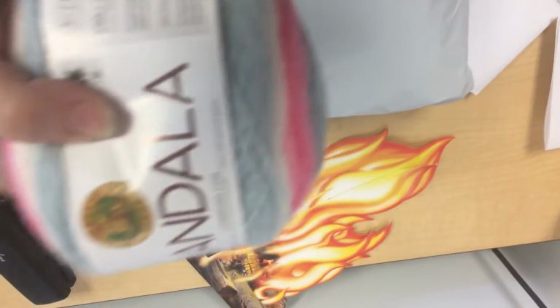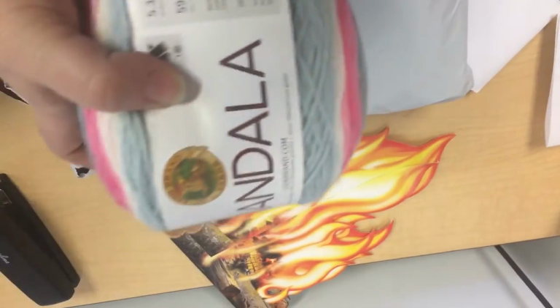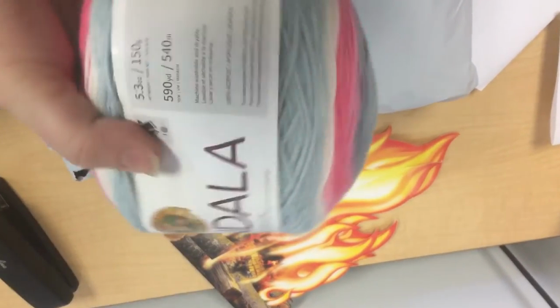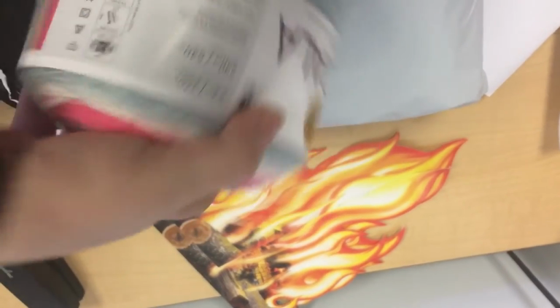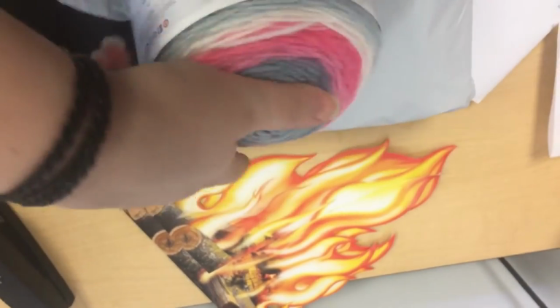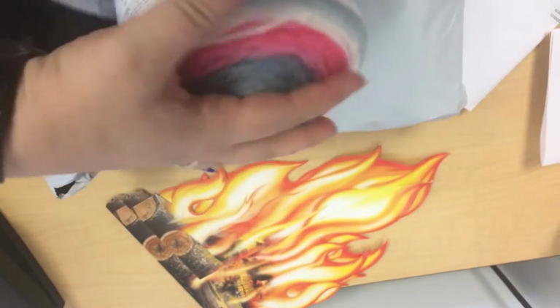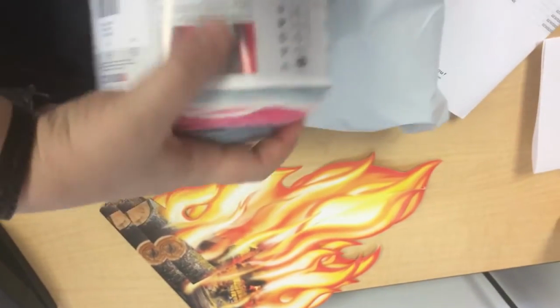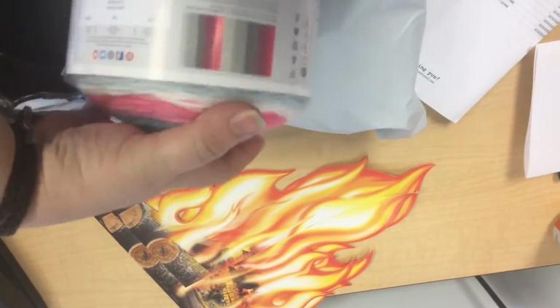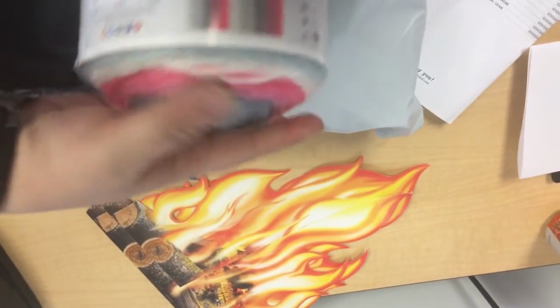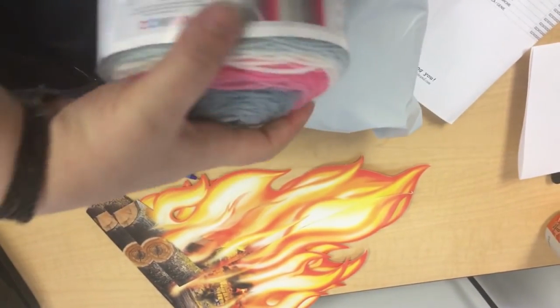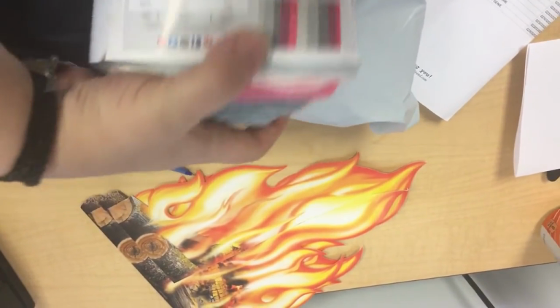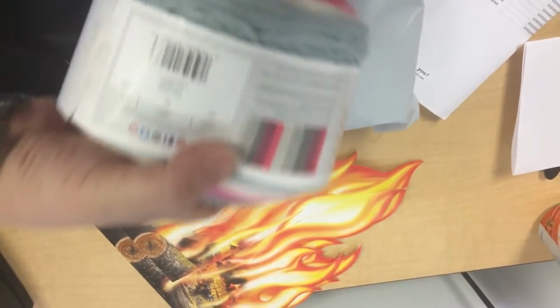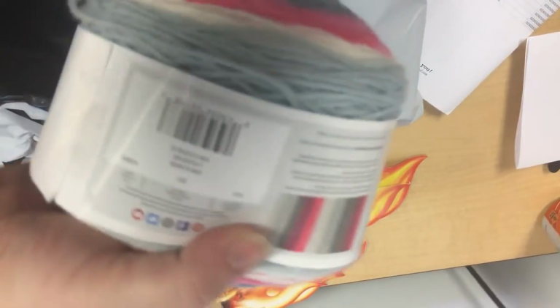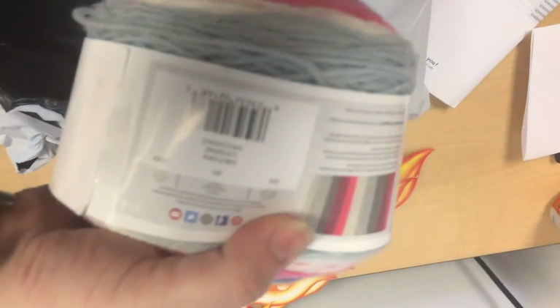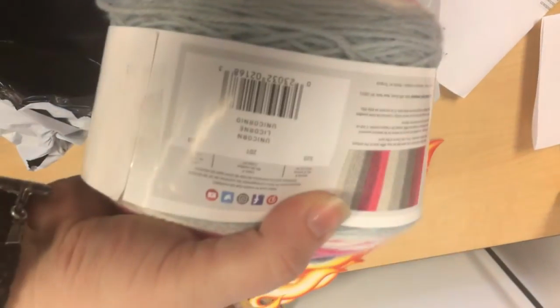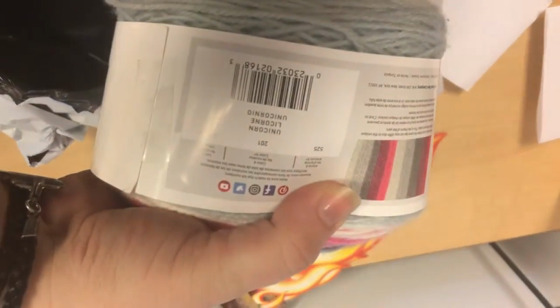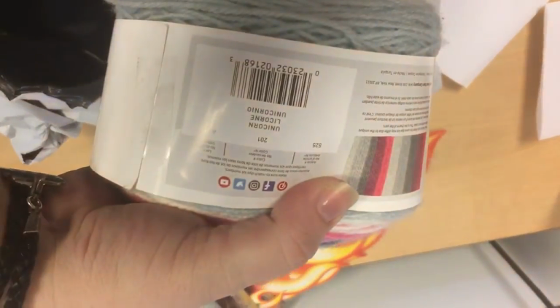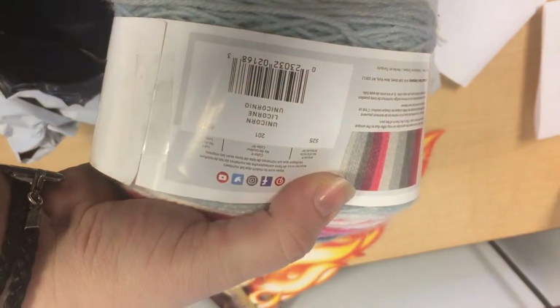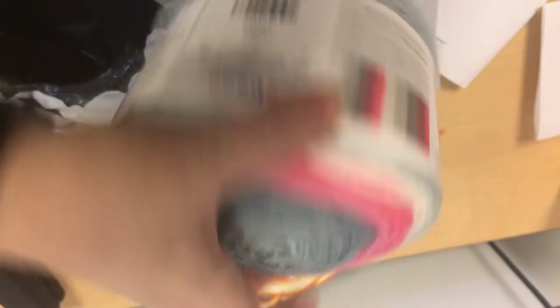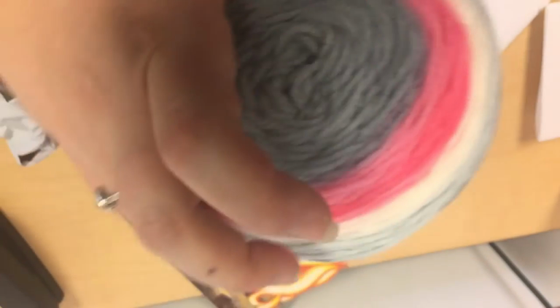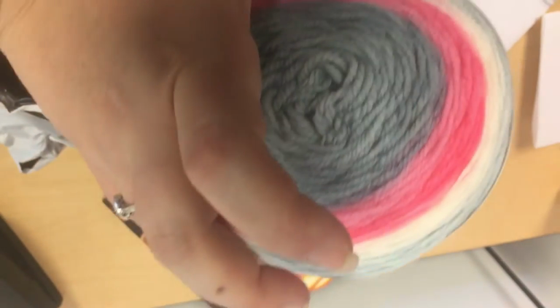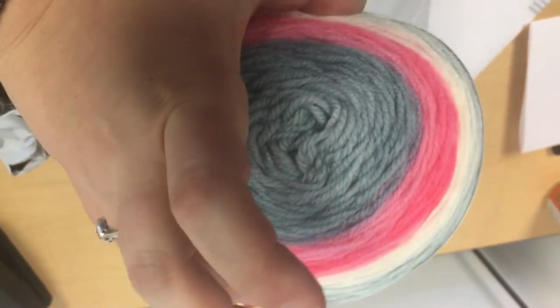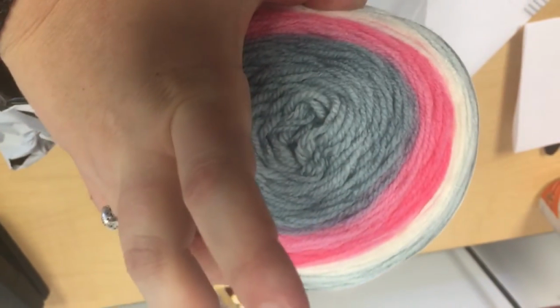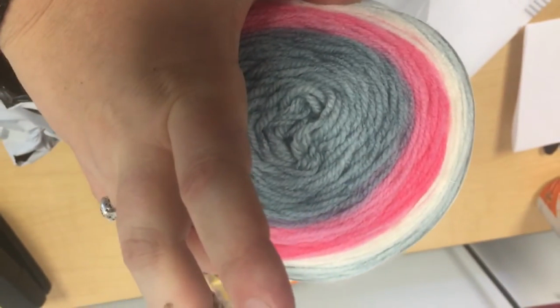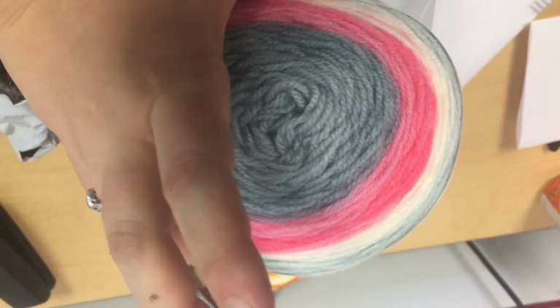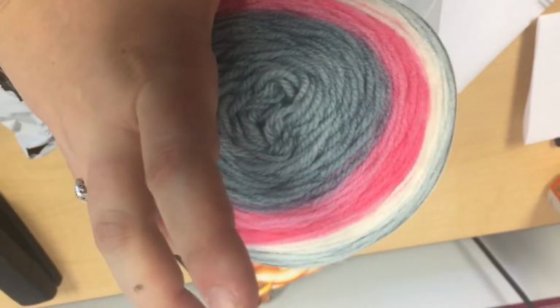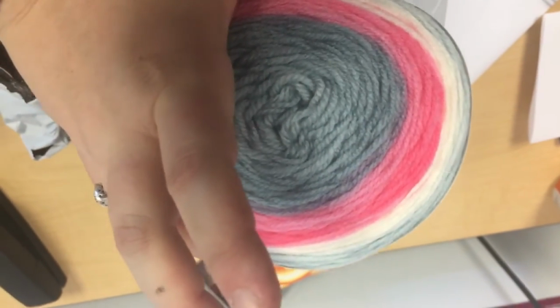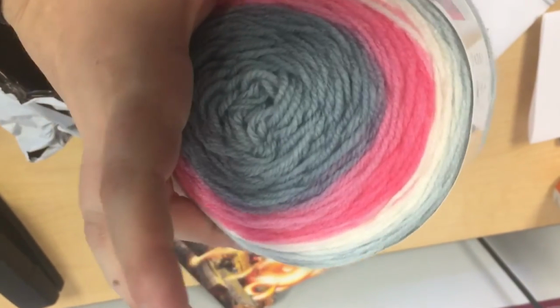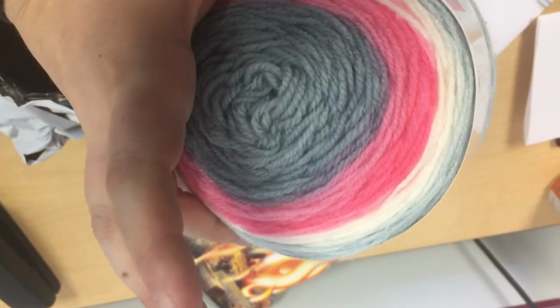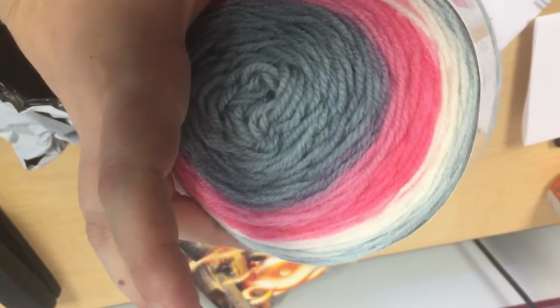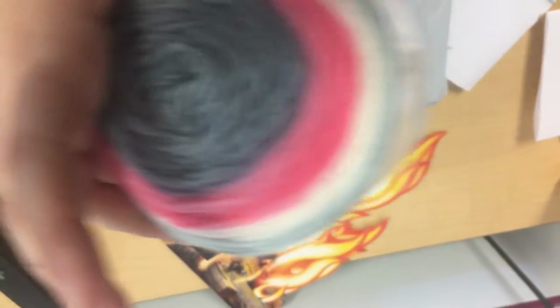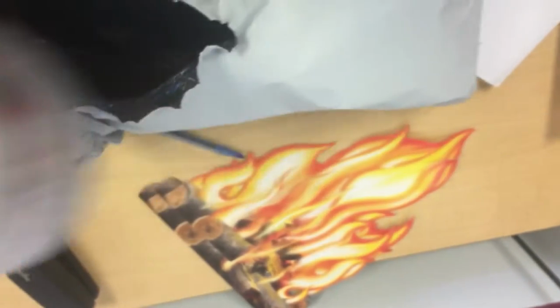And this one — I always seem to pick it up upside down. It's a unicorn, which is a really good name for that. Gray and pink.